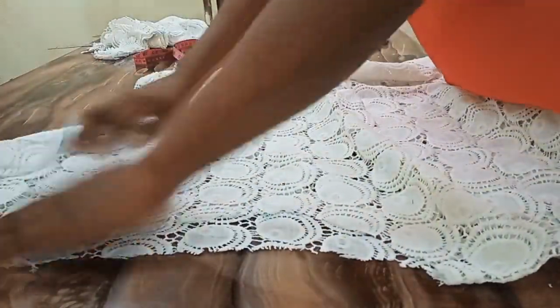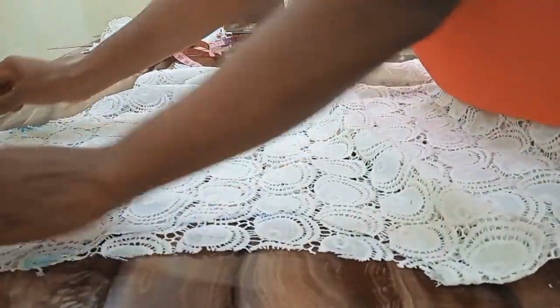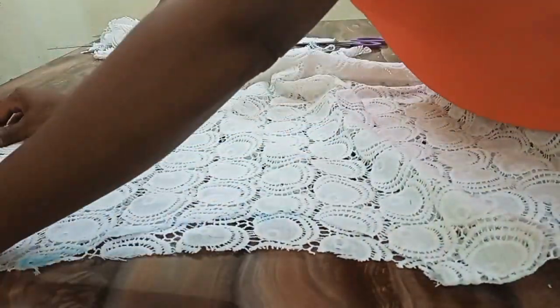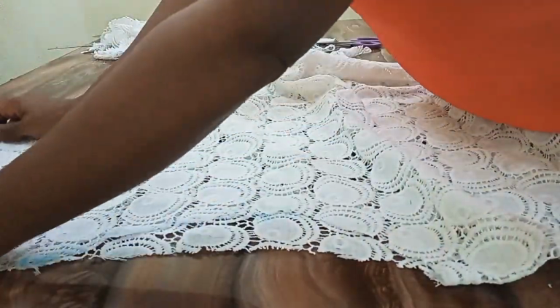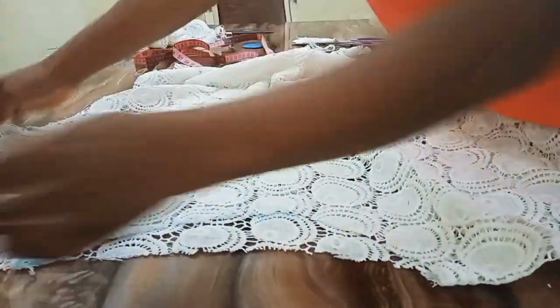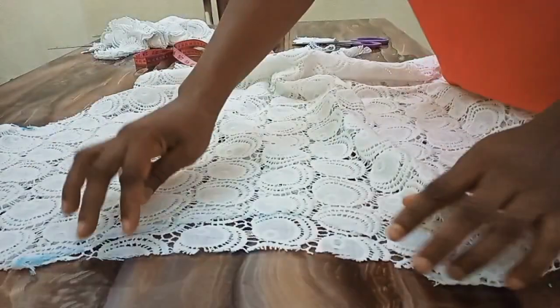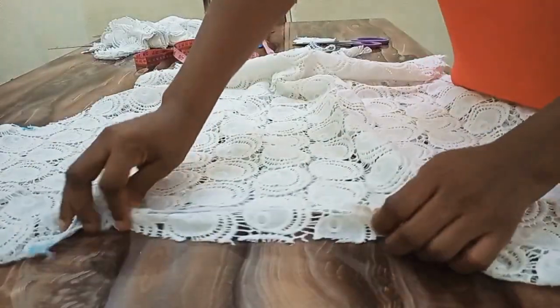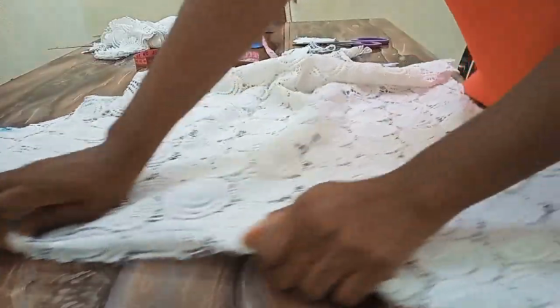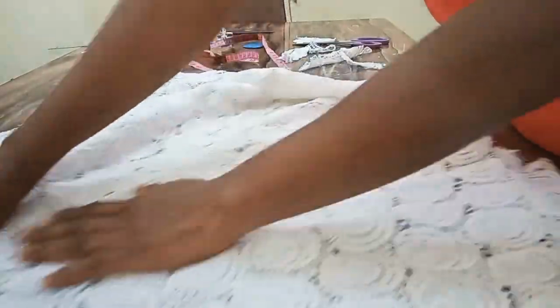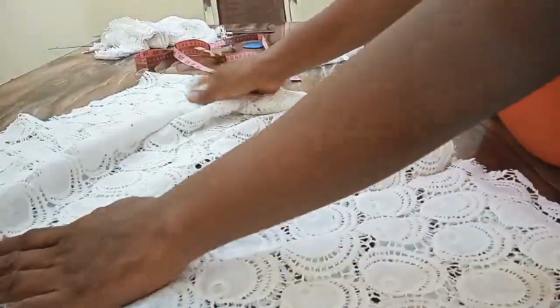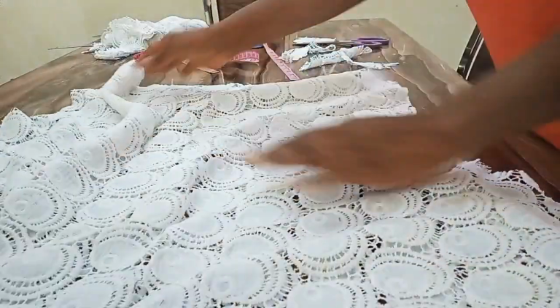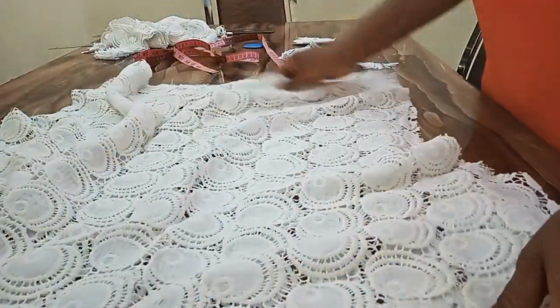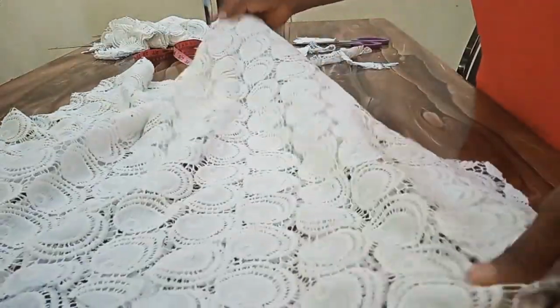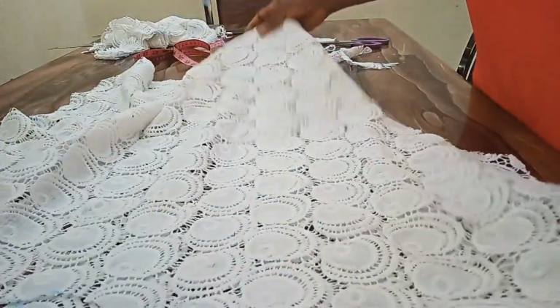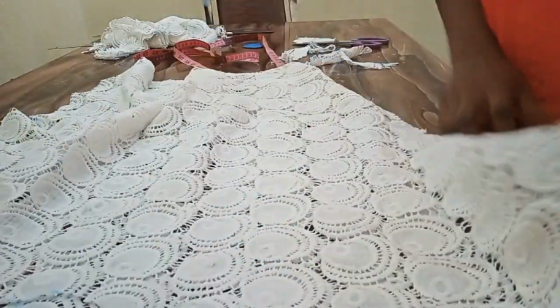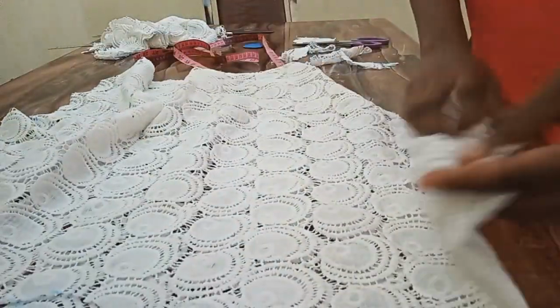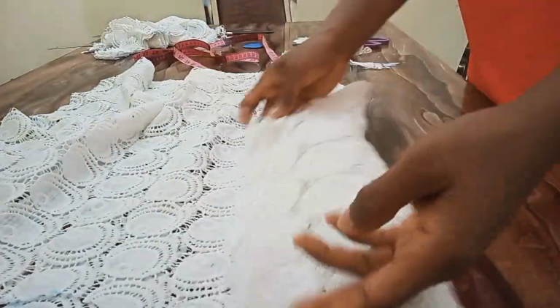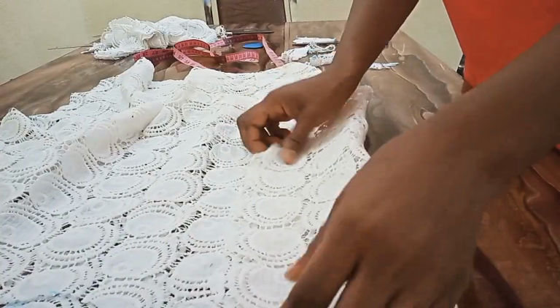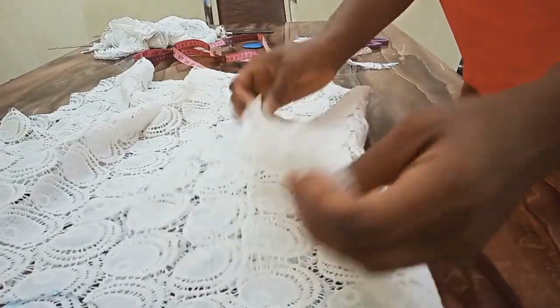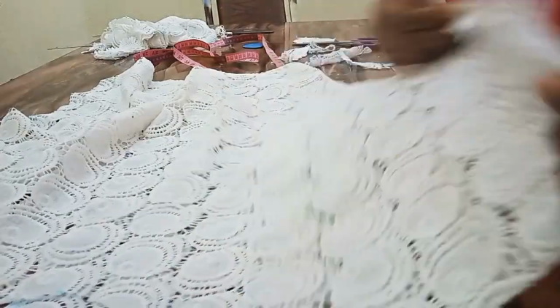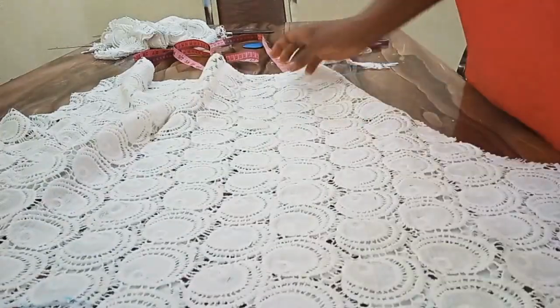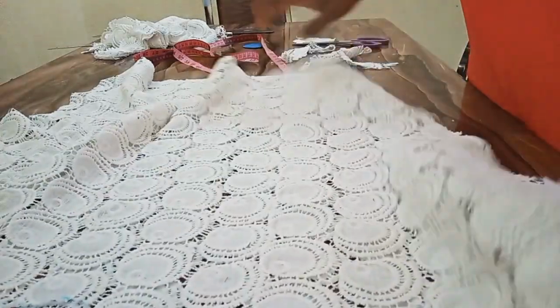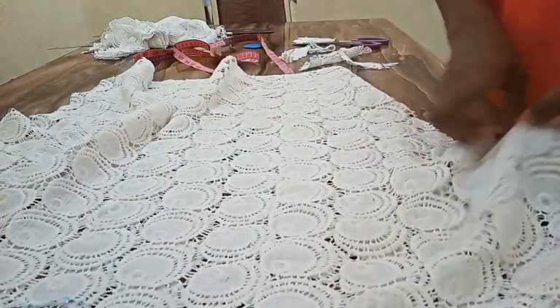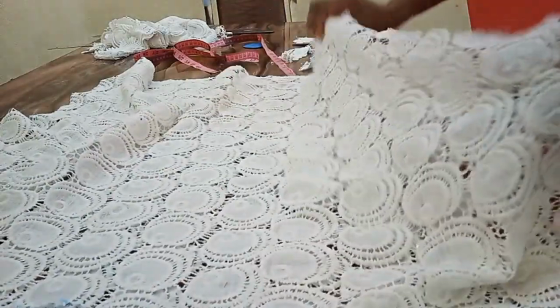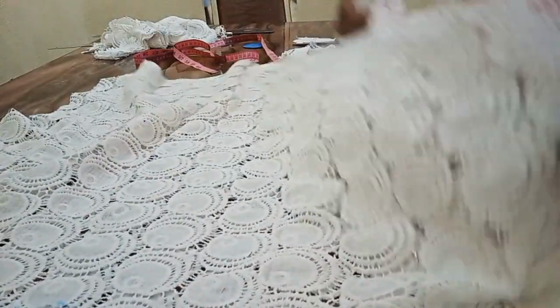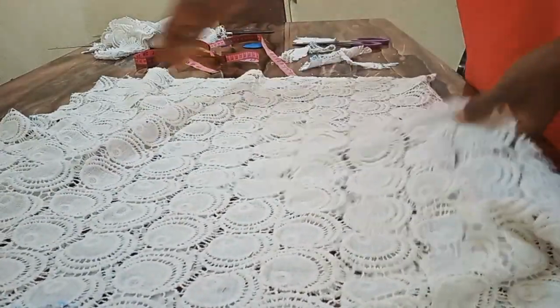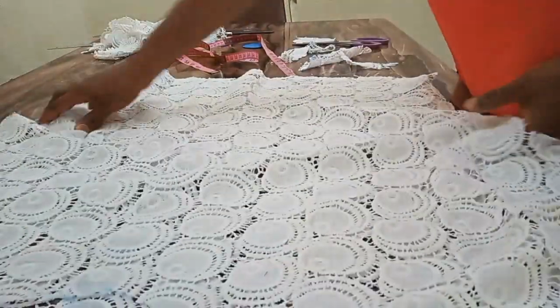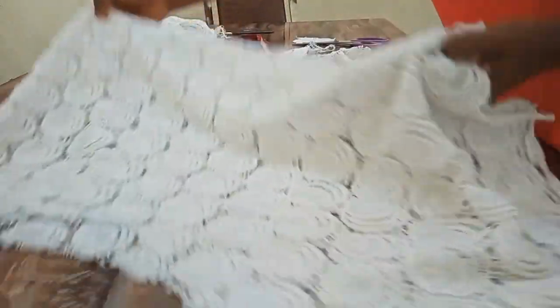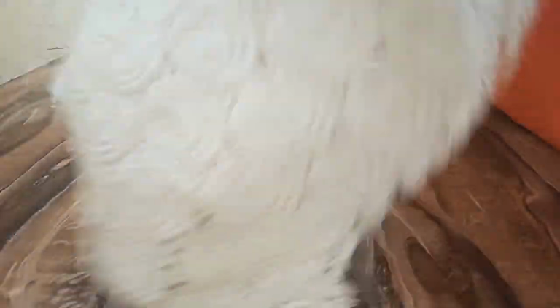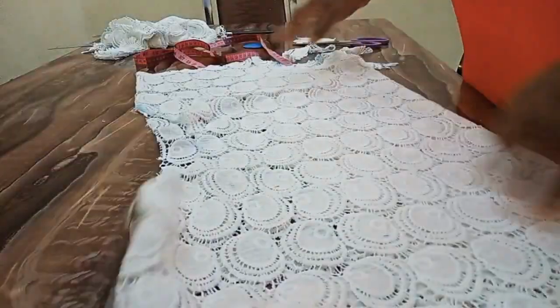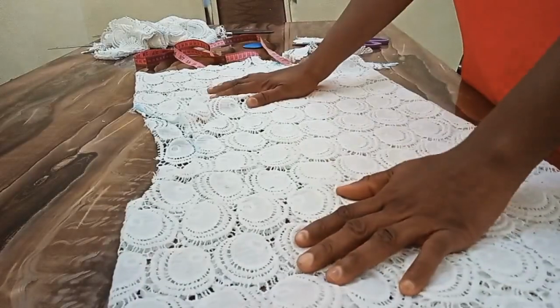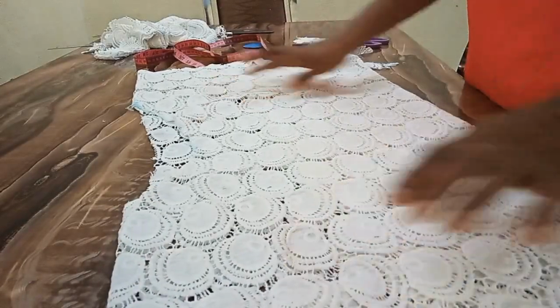I'll go to my machine now. I'll fold my sleeve, fold my neck, hem the lower parts and the sides as well. Then I'll join these sides. I'll come back and show you the finished look.